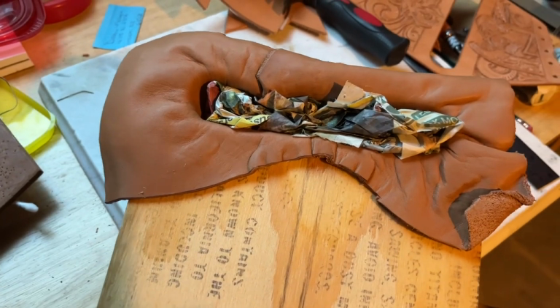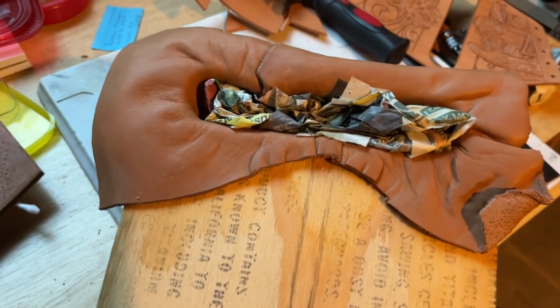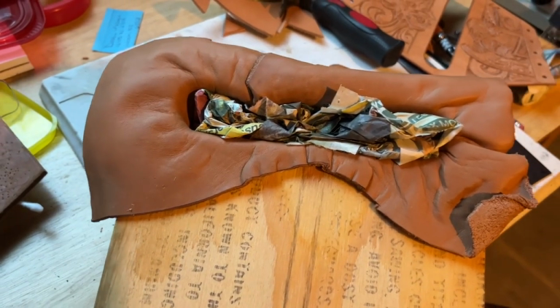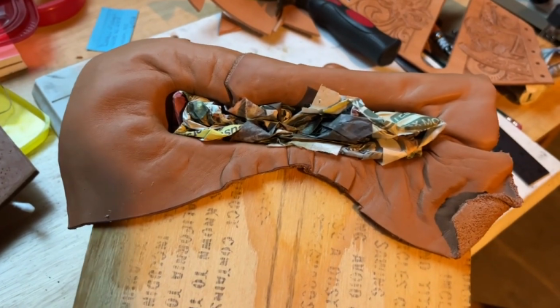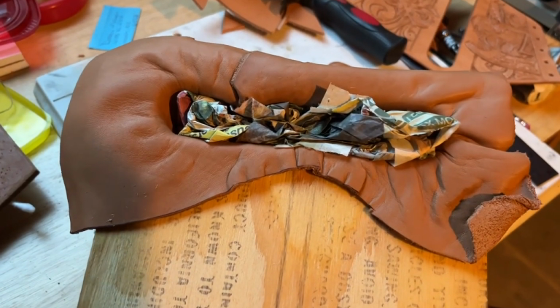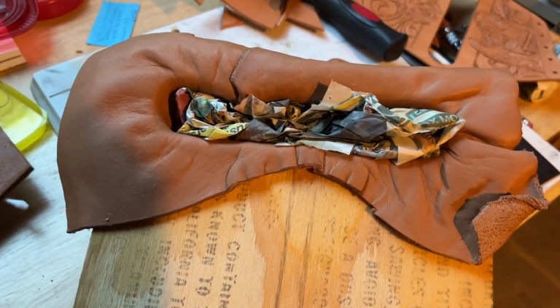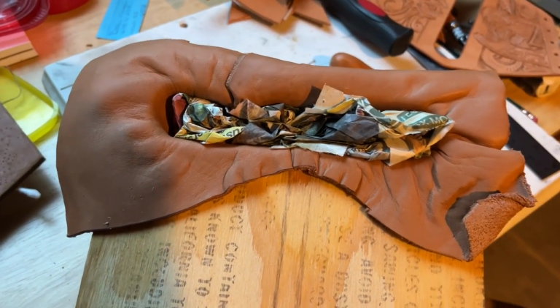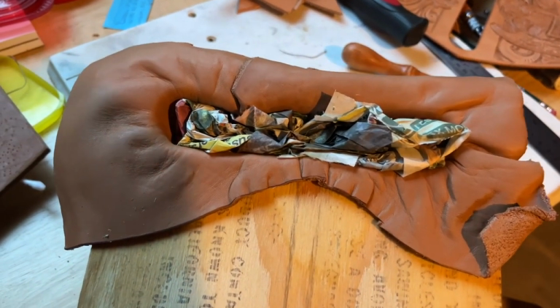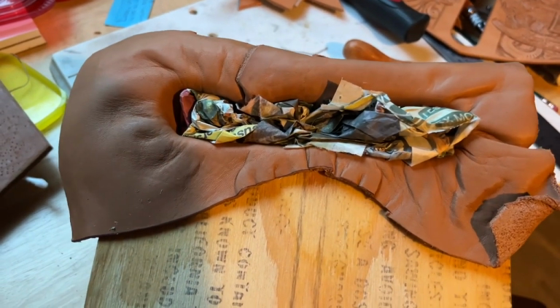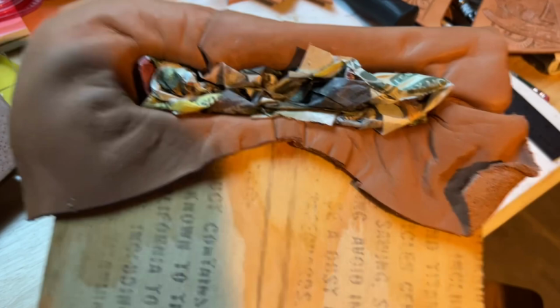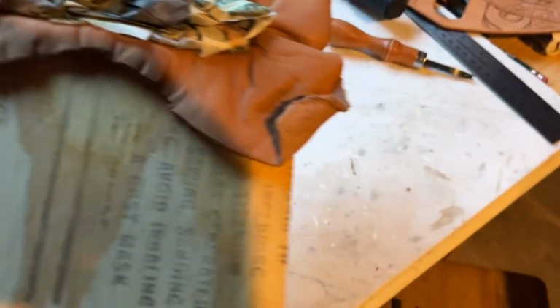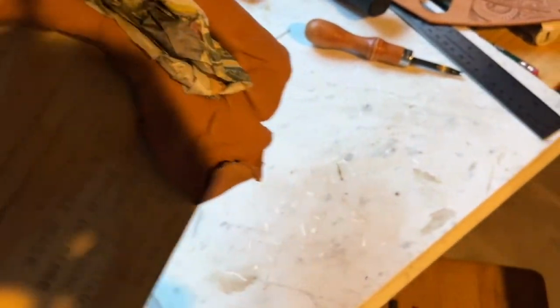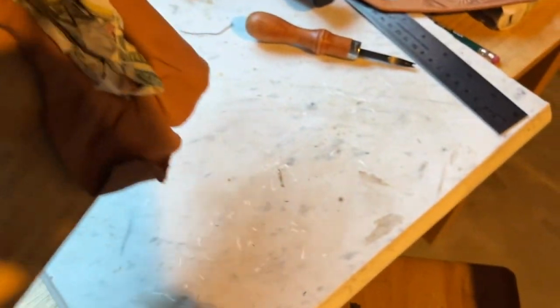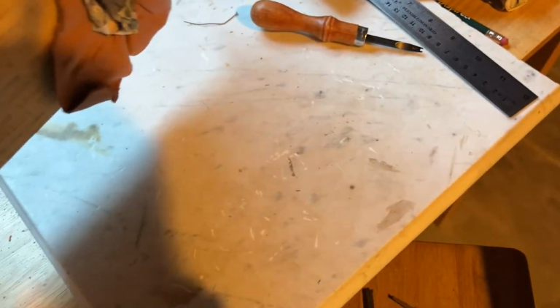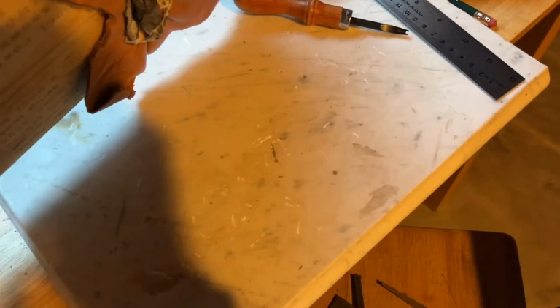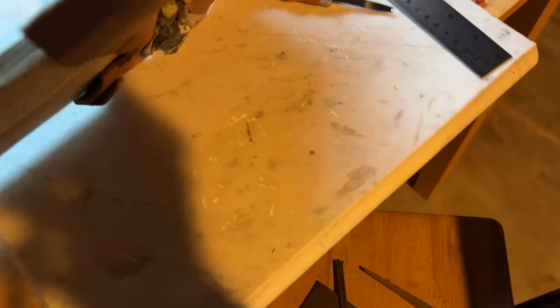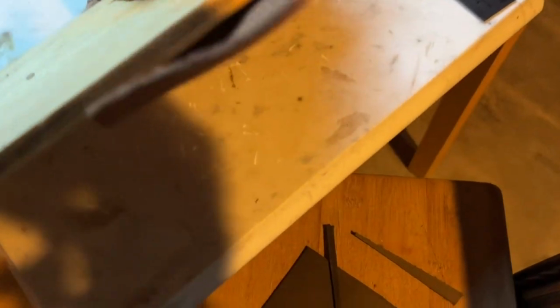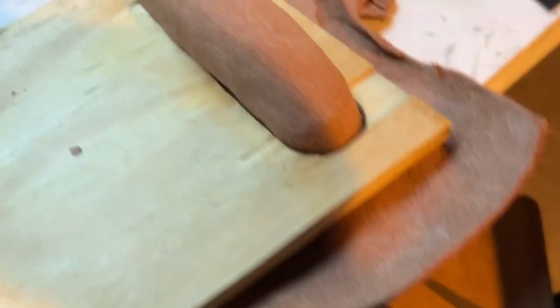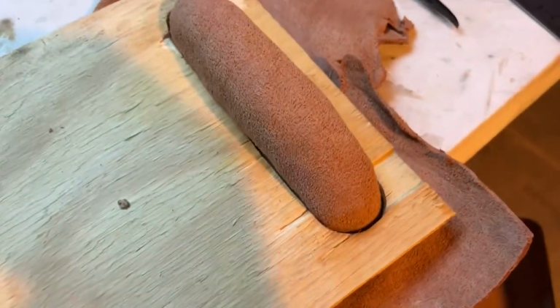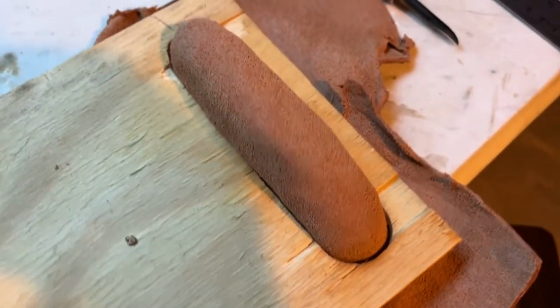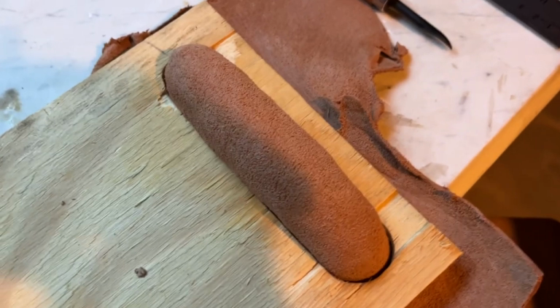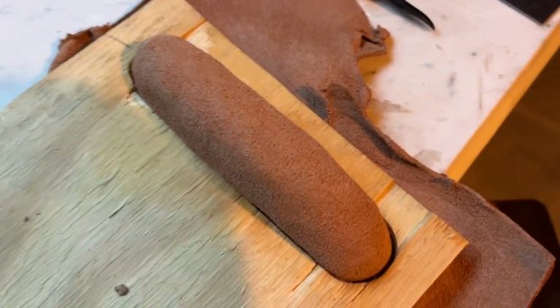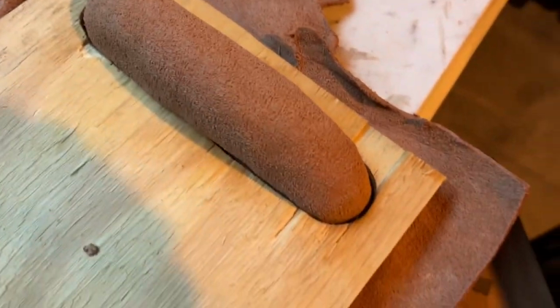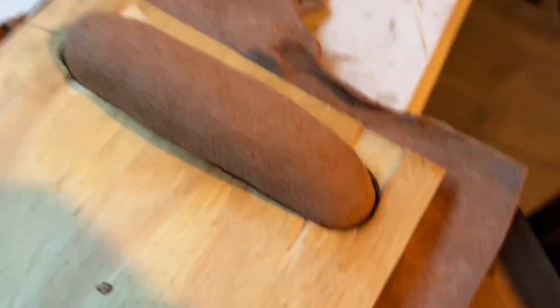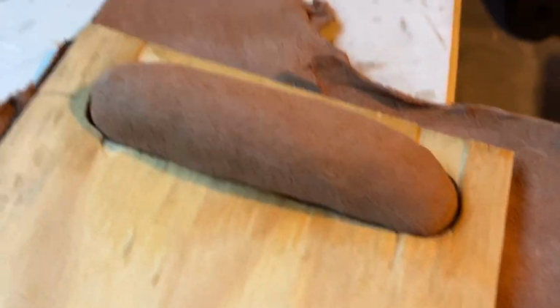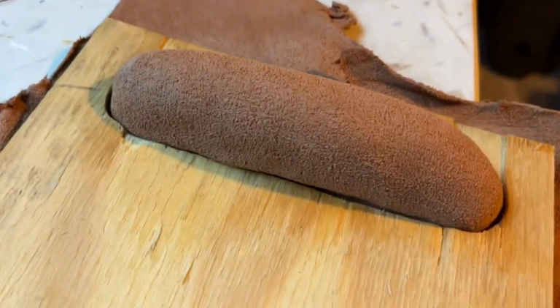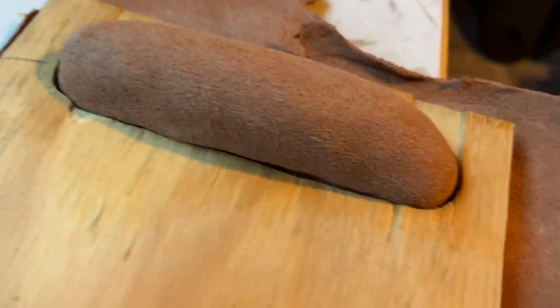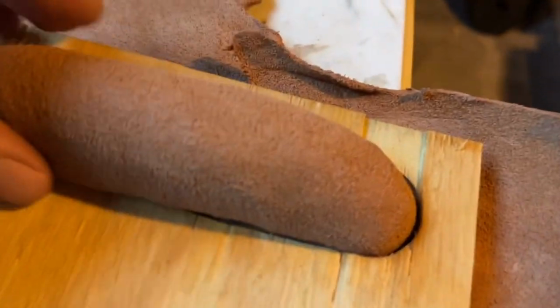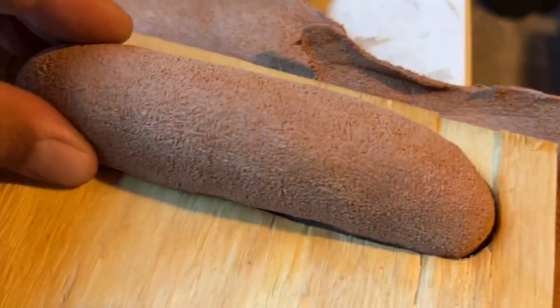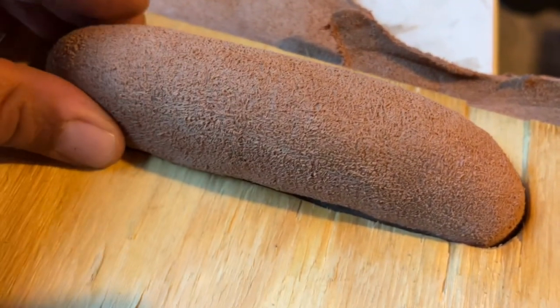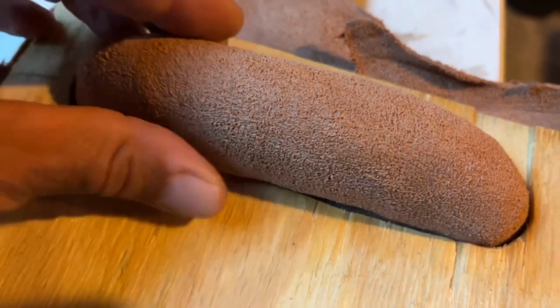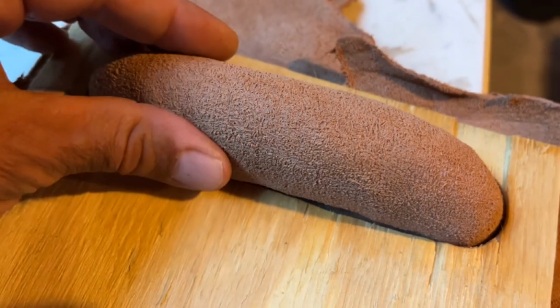I stuffed the inside with newspaper just to give it some form and to help it dry out. As I turn it over you can see how it's forming now. I just keep forming it — it's still pretty wet but as I shape it, it'll hopefully stay in that position.